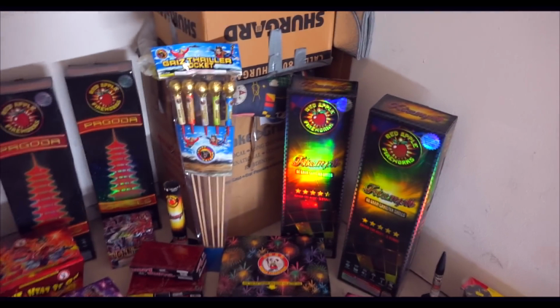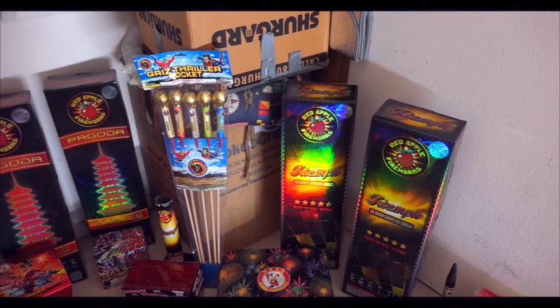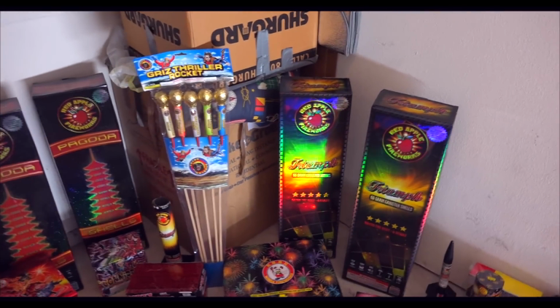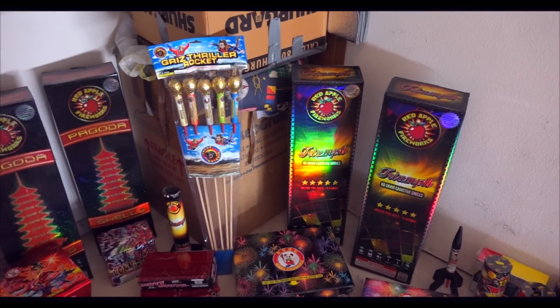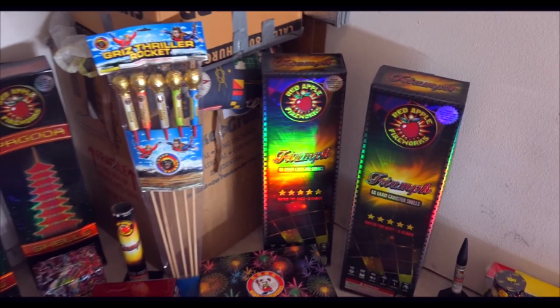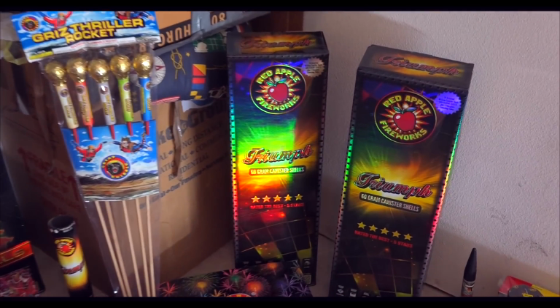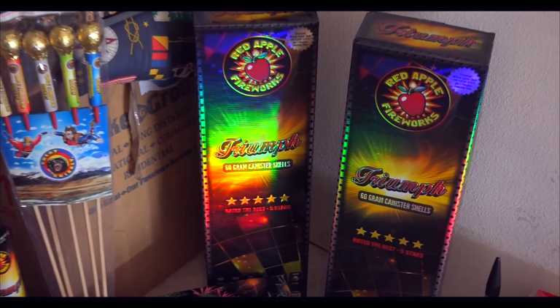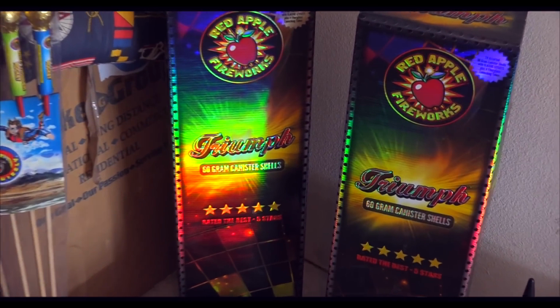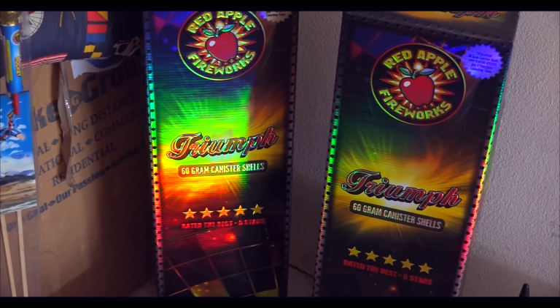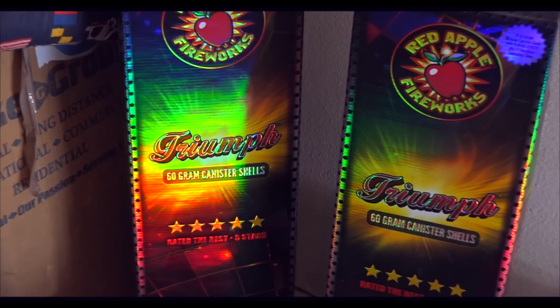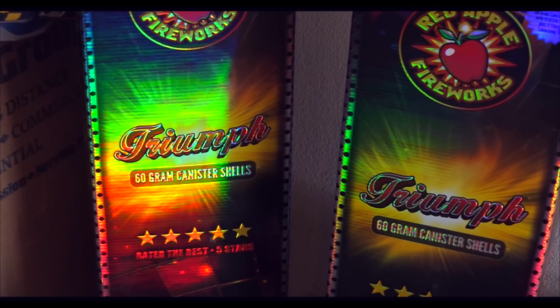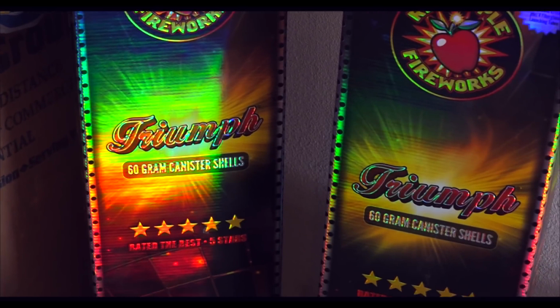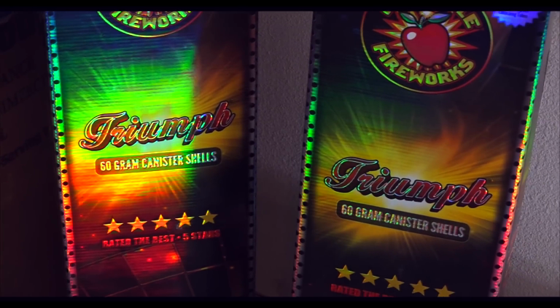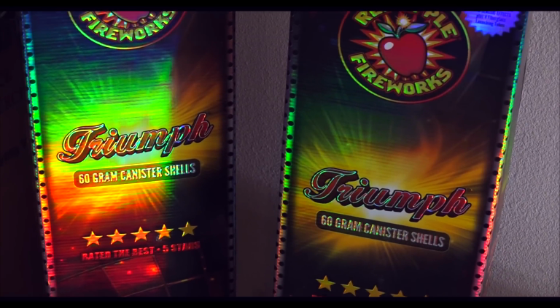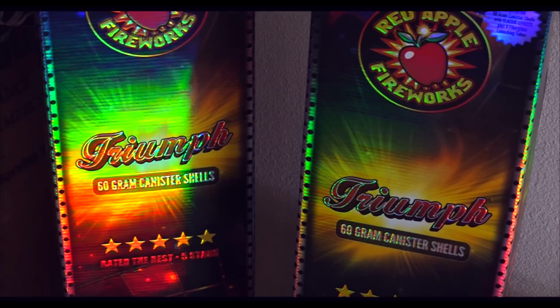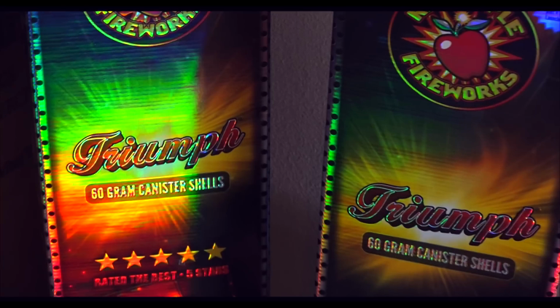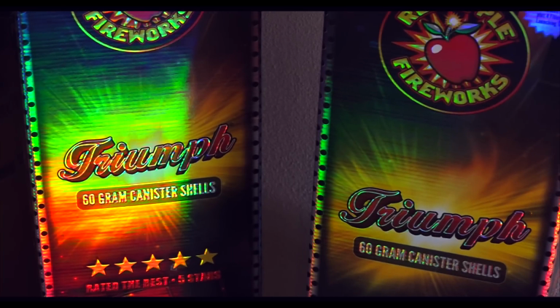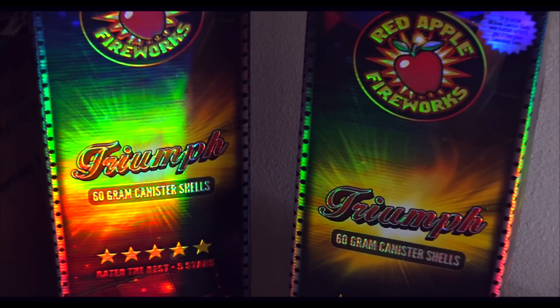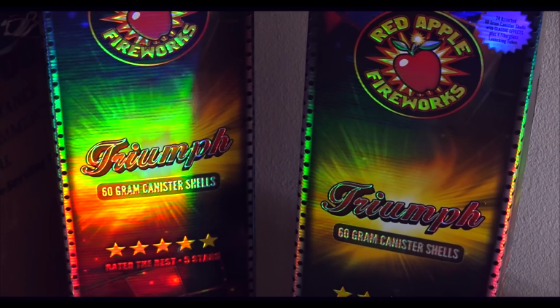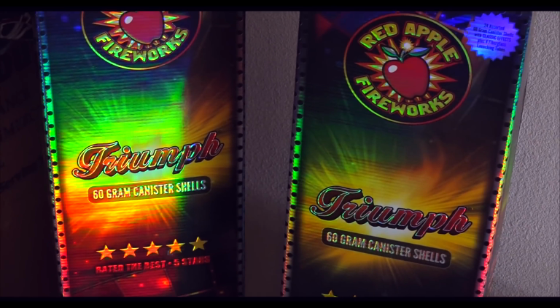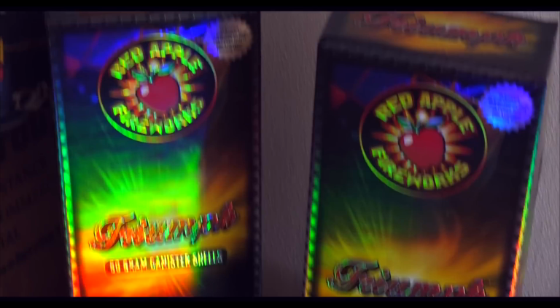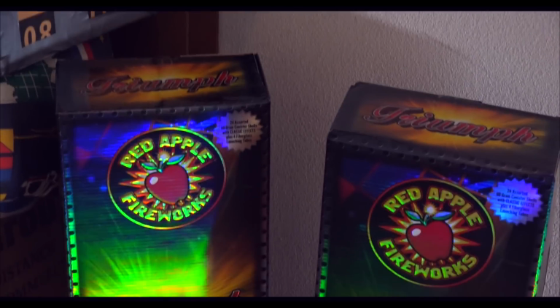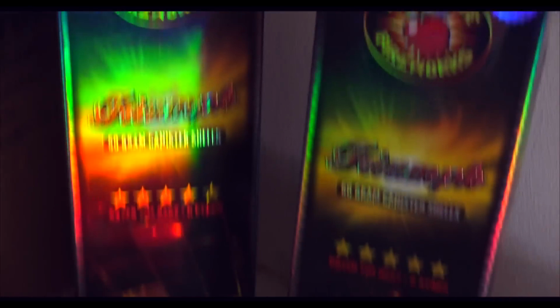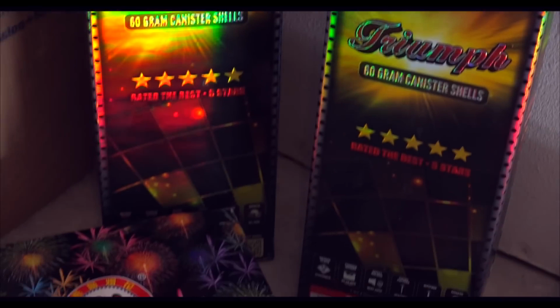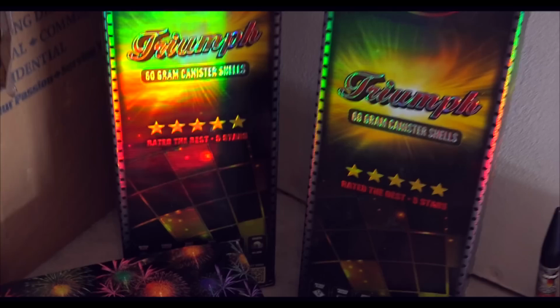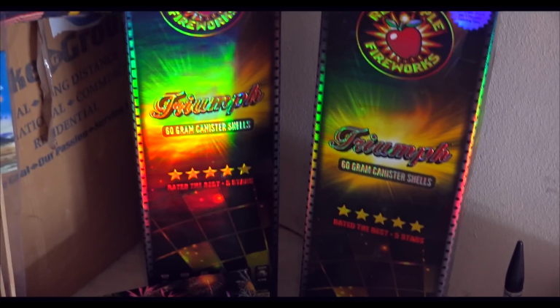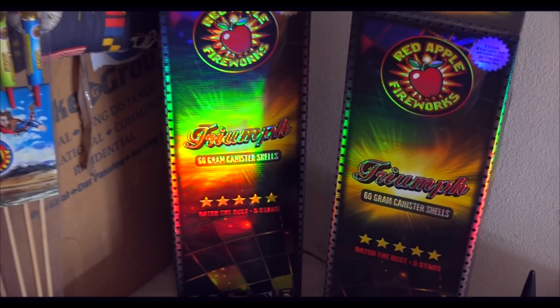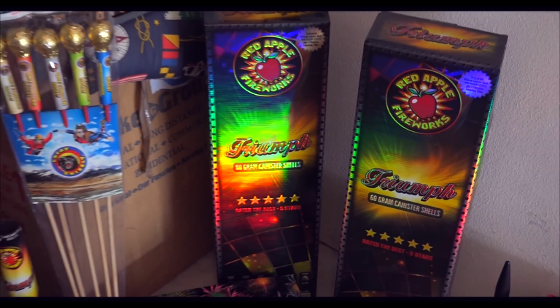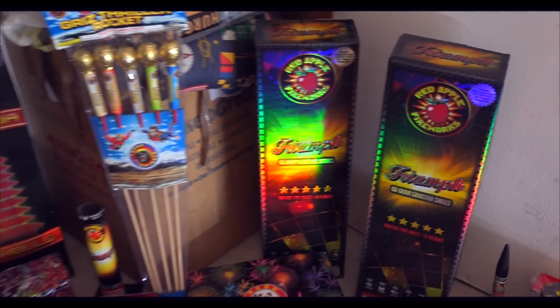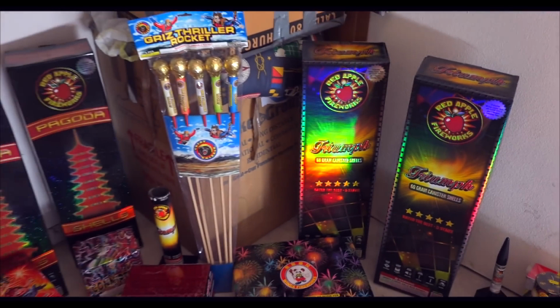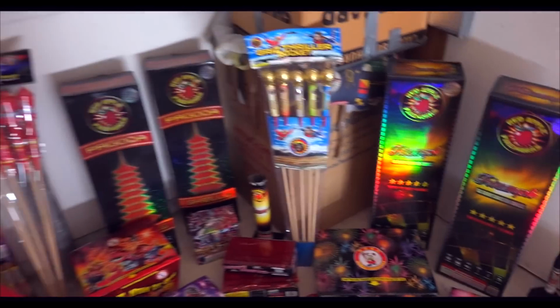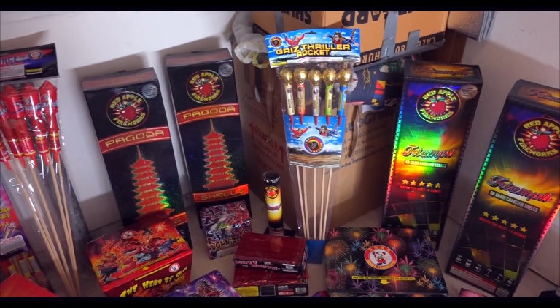And then the Triumph from Red Apple. These are actually pretty darn good in comparison to Excalibur's. We did some the other day and they're pretty awesome. It's 24 packs, so we bought four of them.